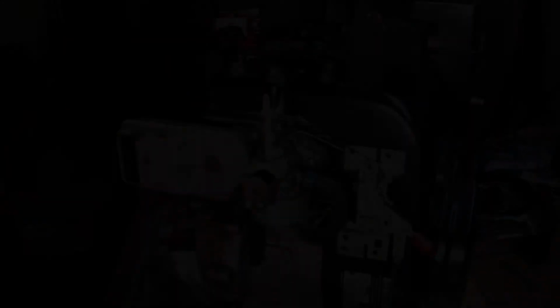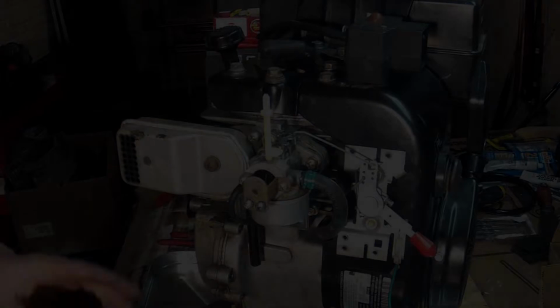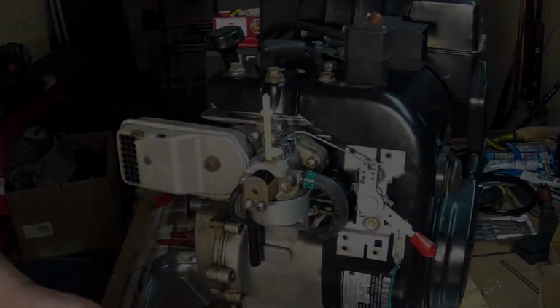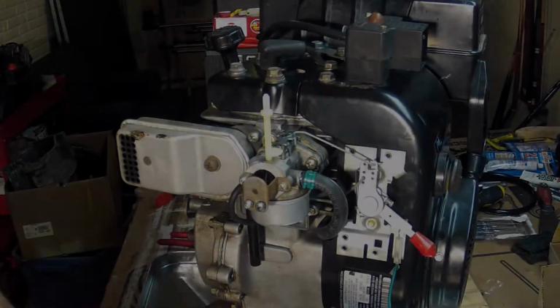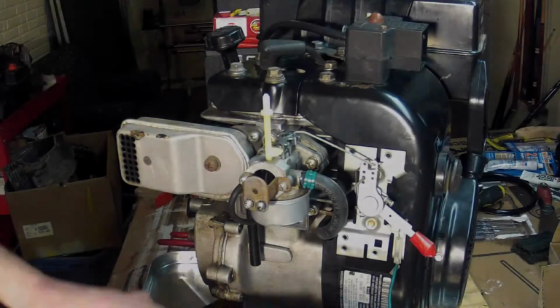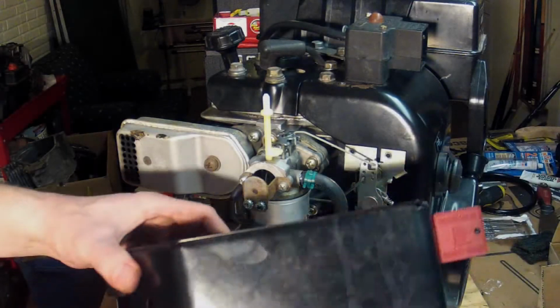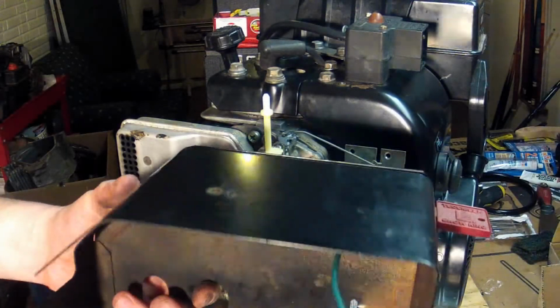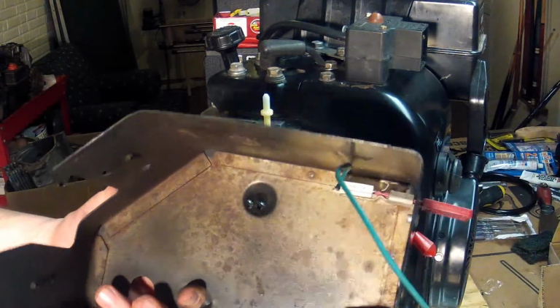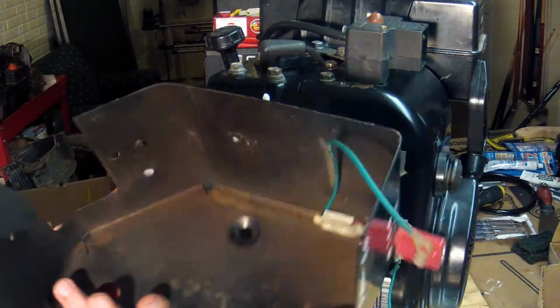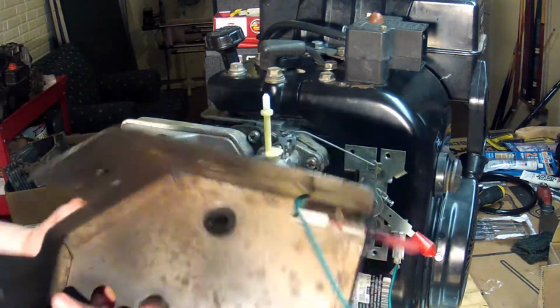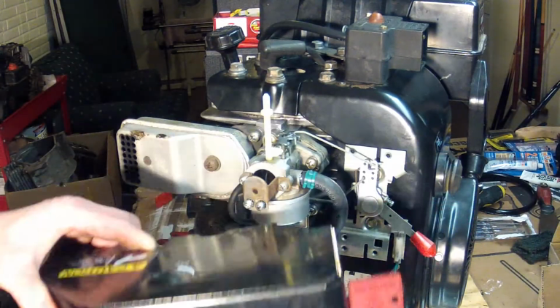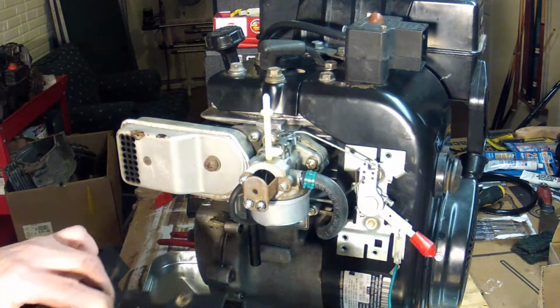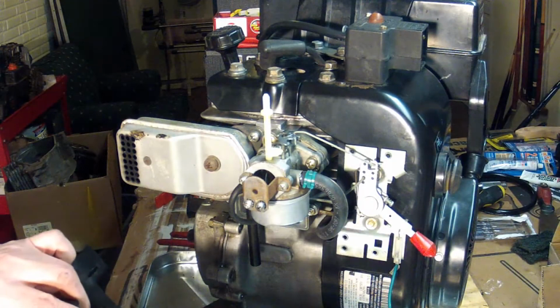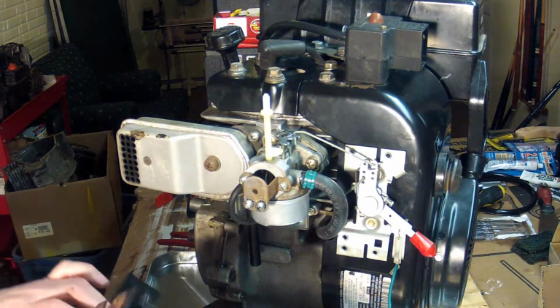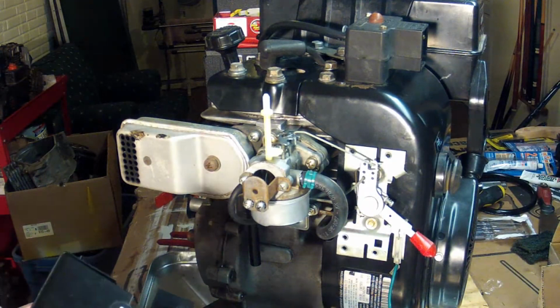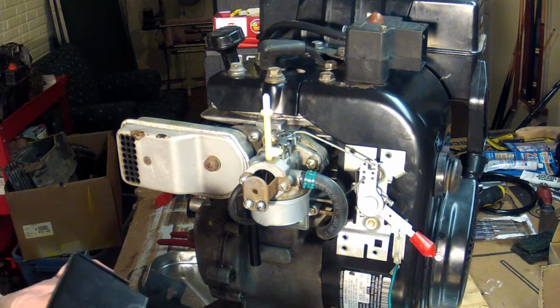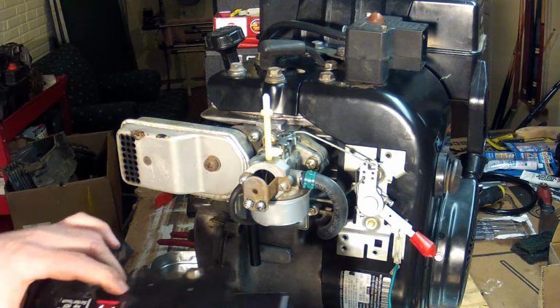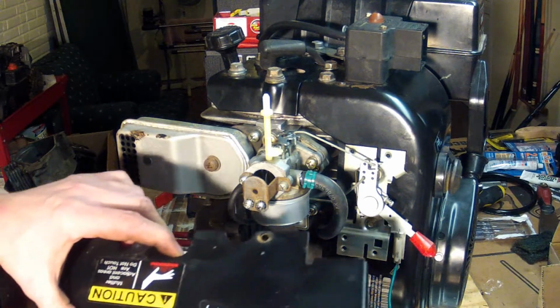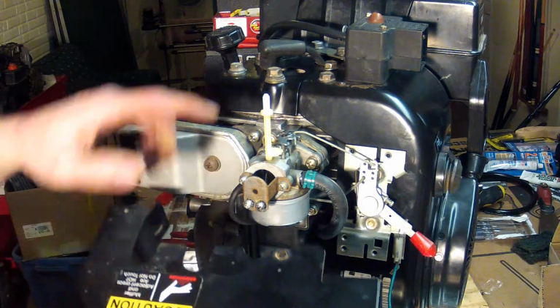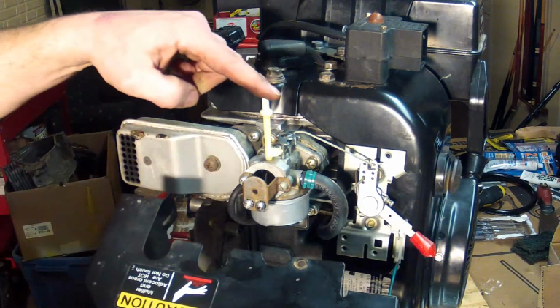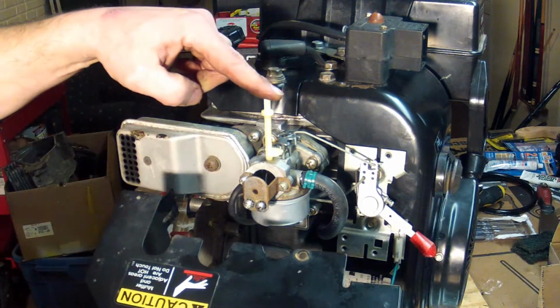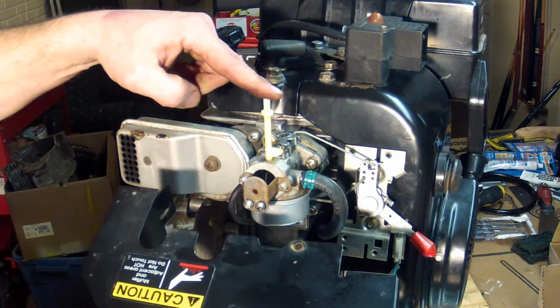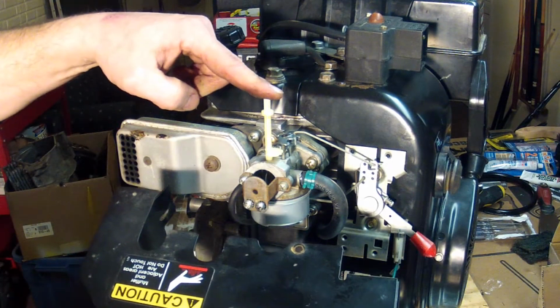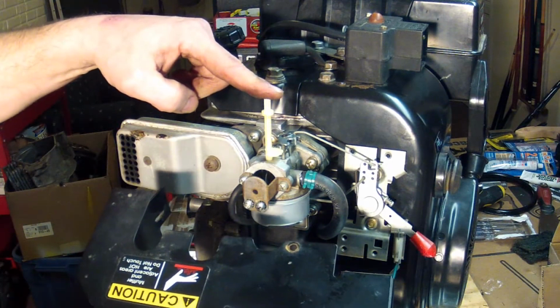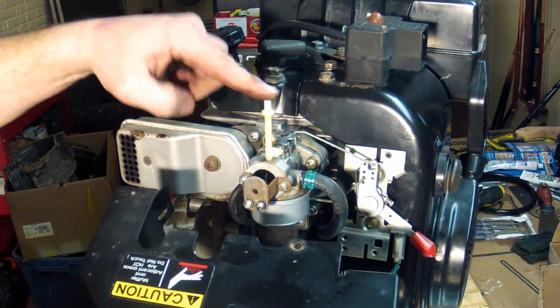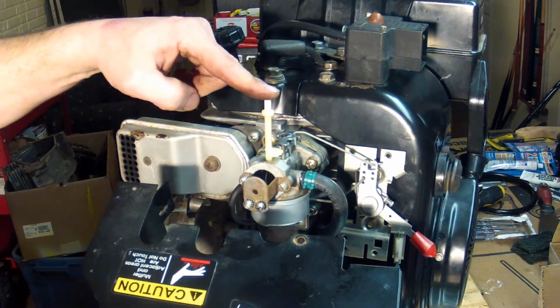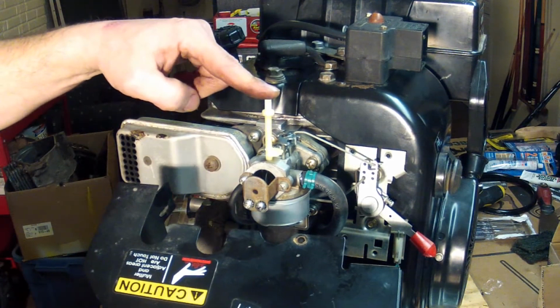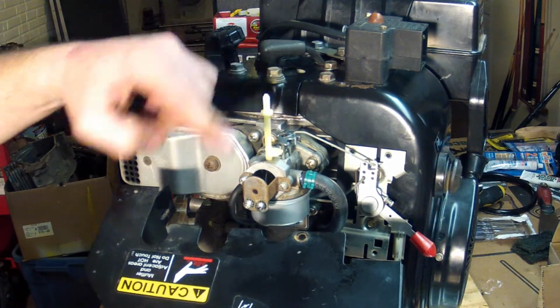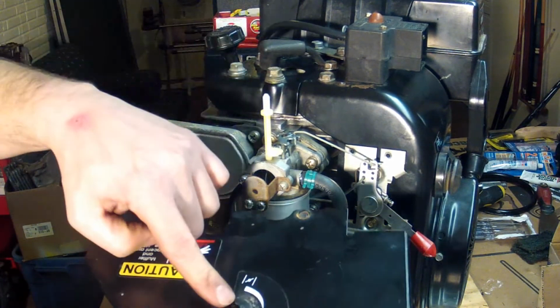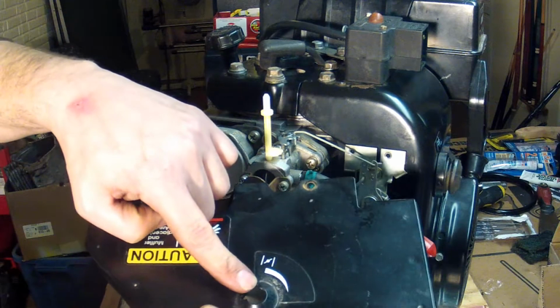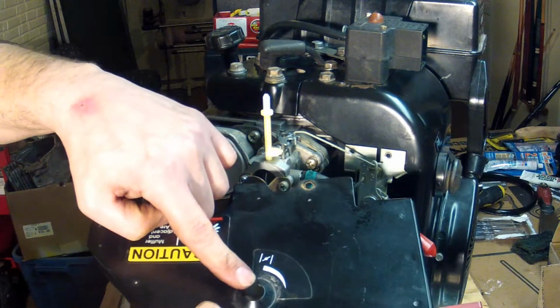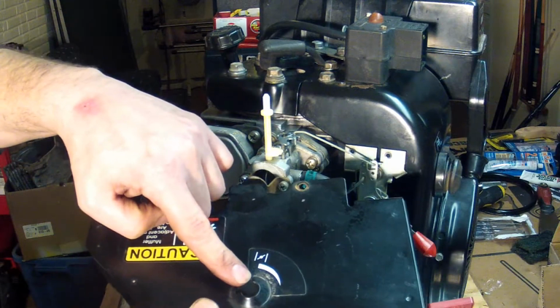I think we're ready now to put the heat box on. The heat box — there's a number of things going on here. The choke control has to come up through this hole.